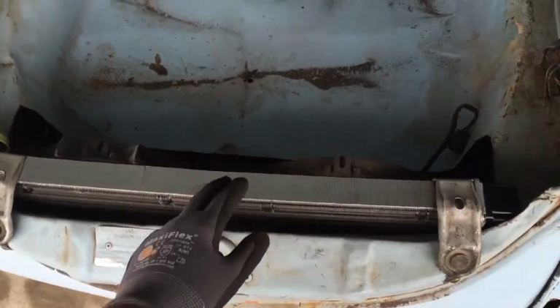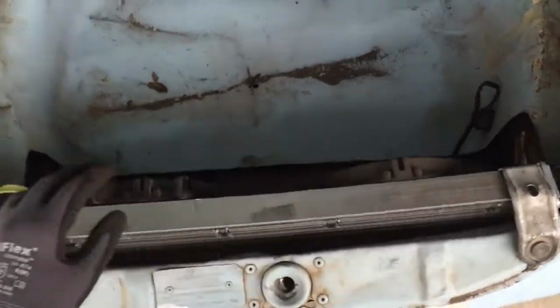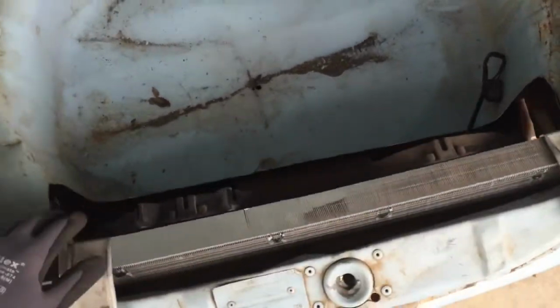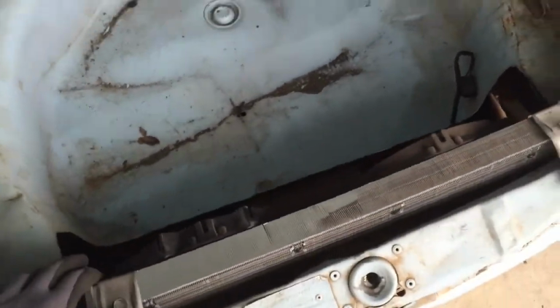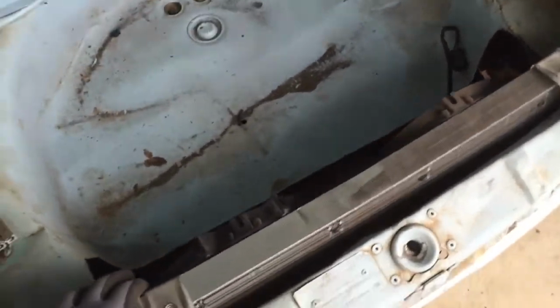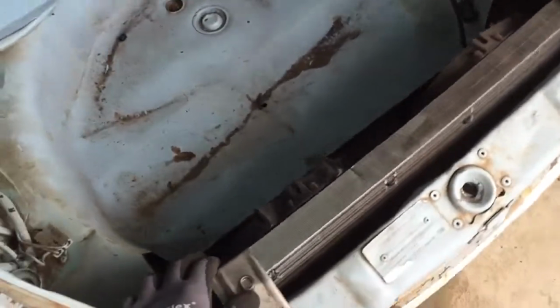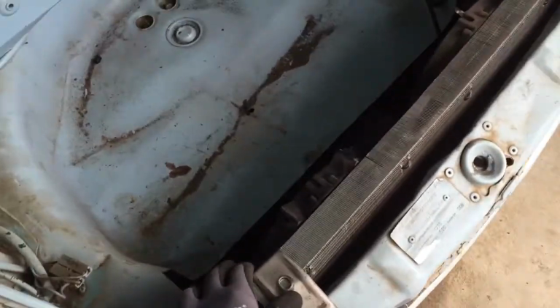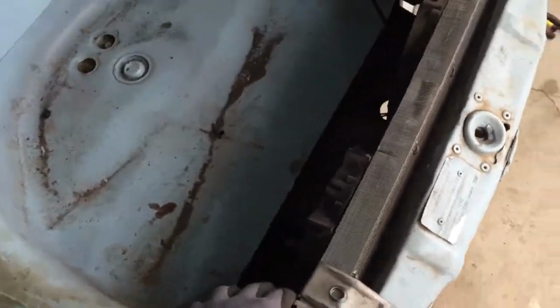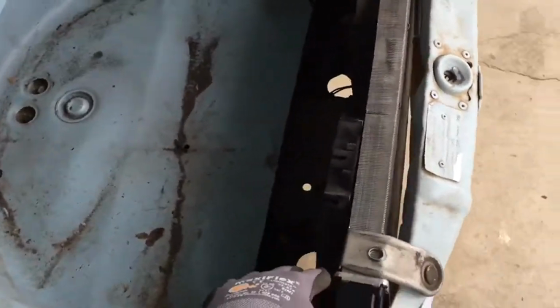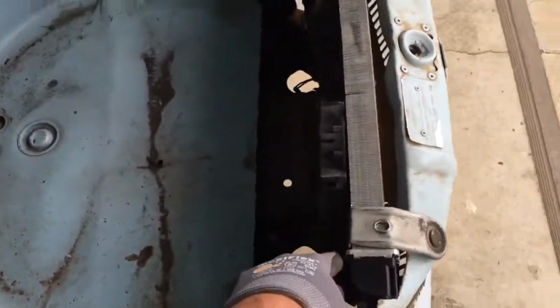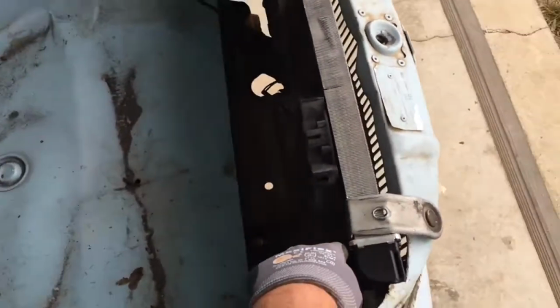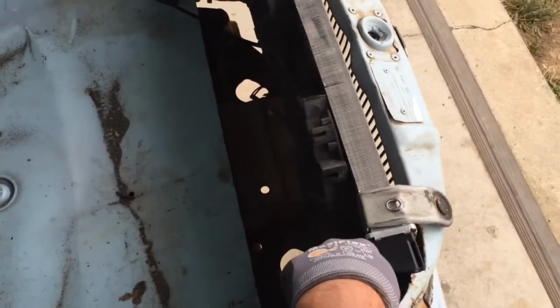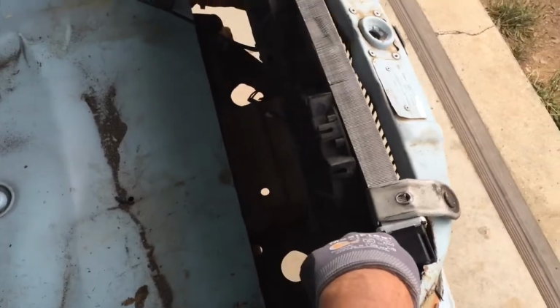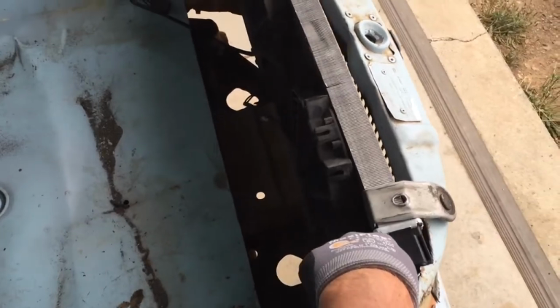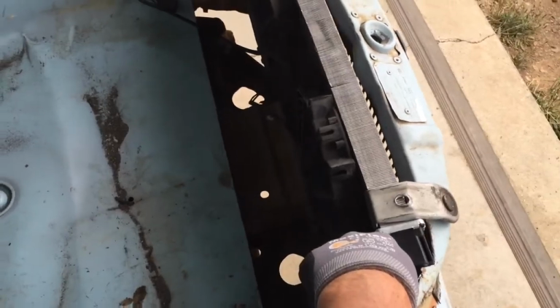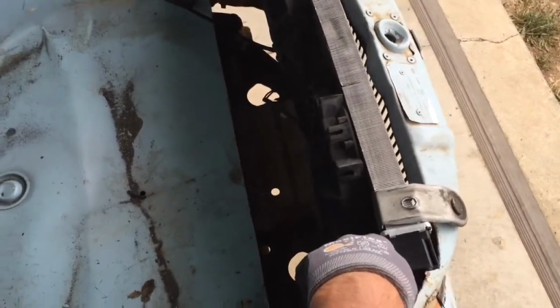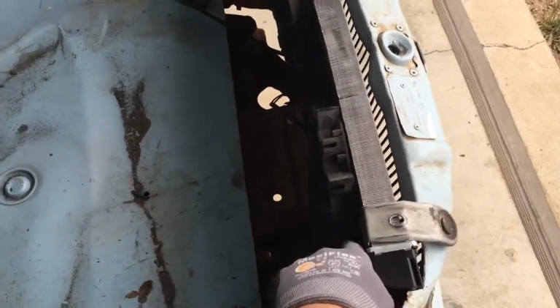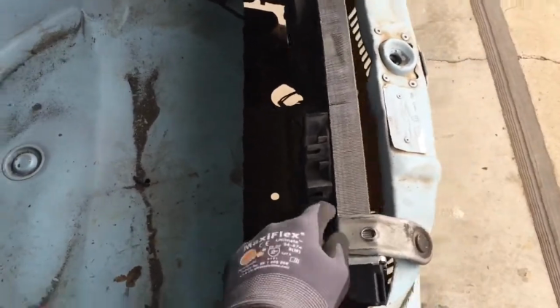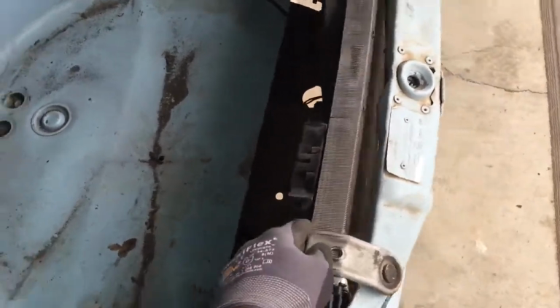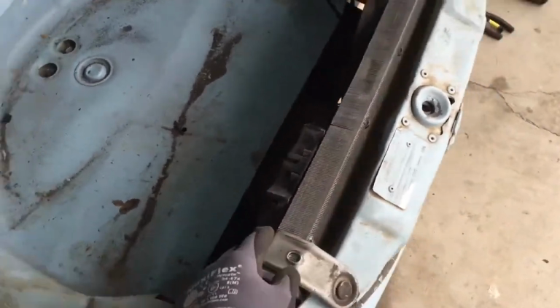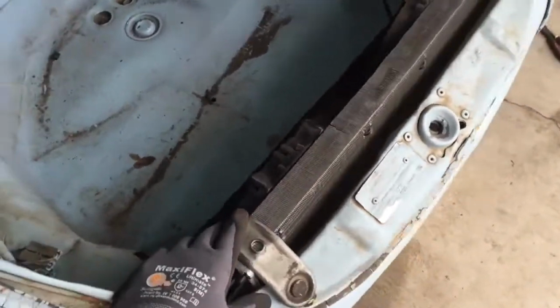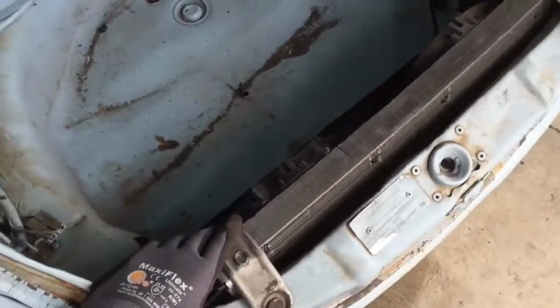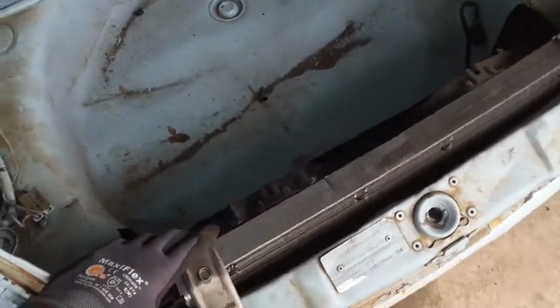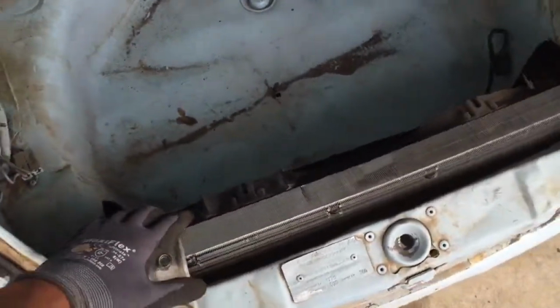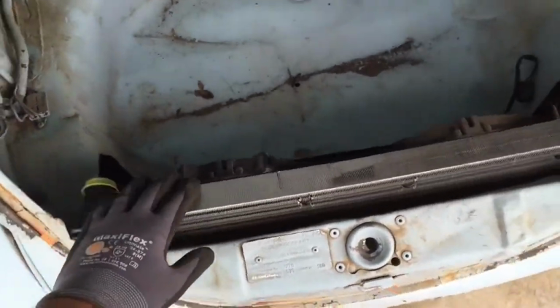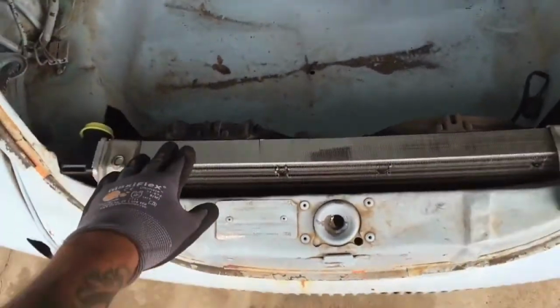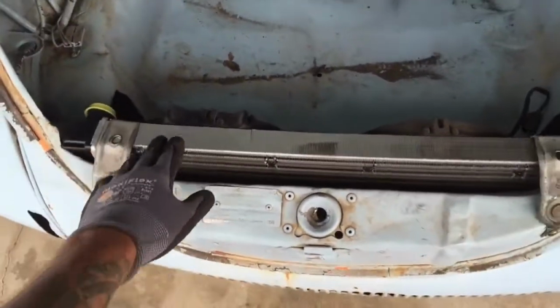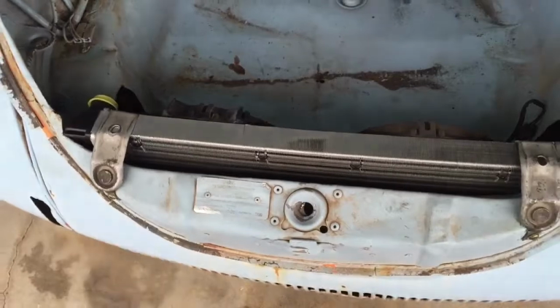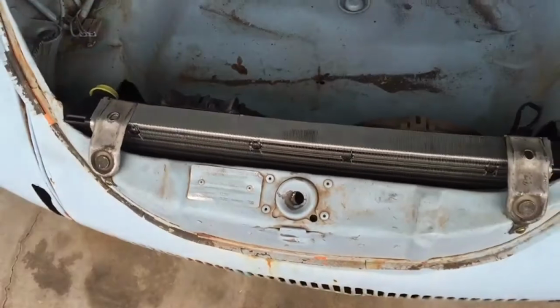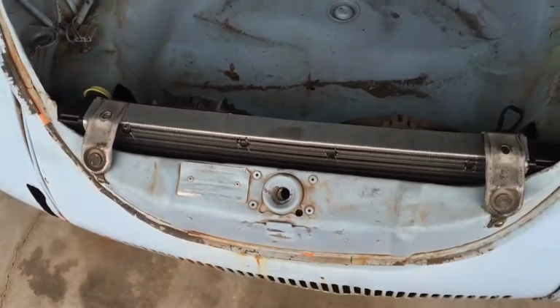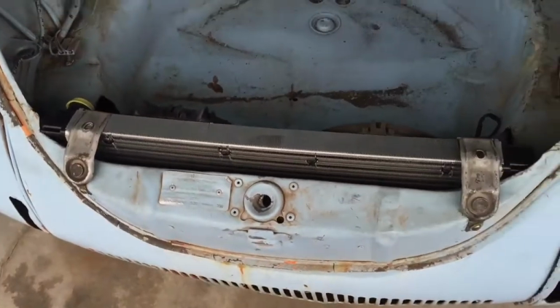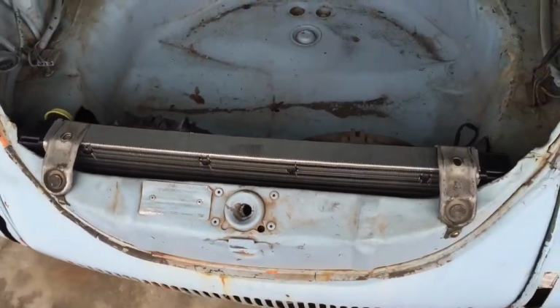For now that kind of wraps up the mounting of the radiator, so pretty stoked. Next up I'm gonna finish the clutch stuff on the engine and get the engine installed.